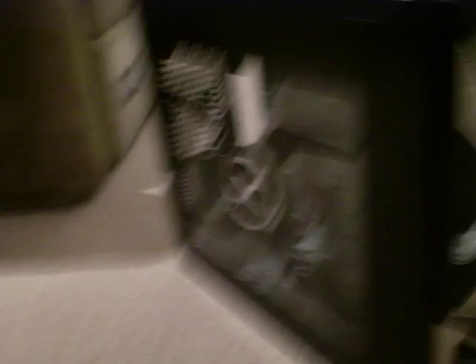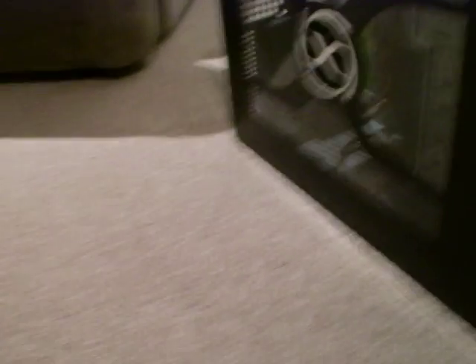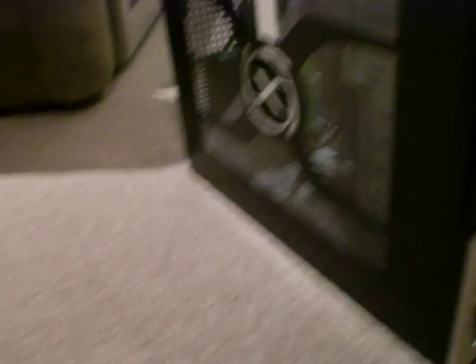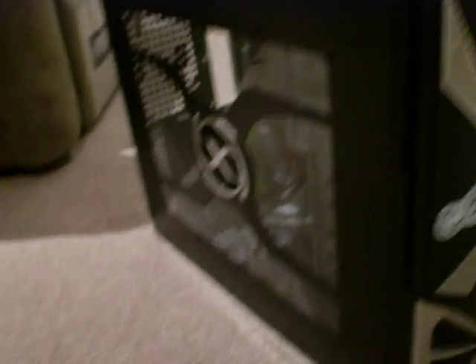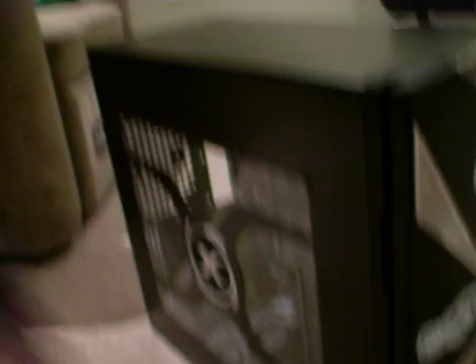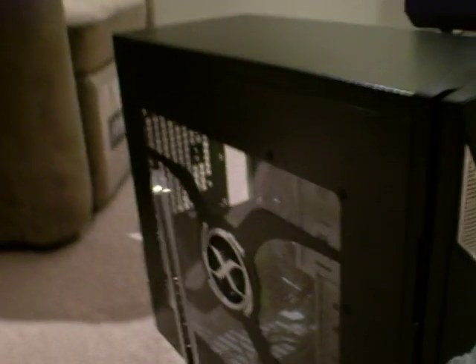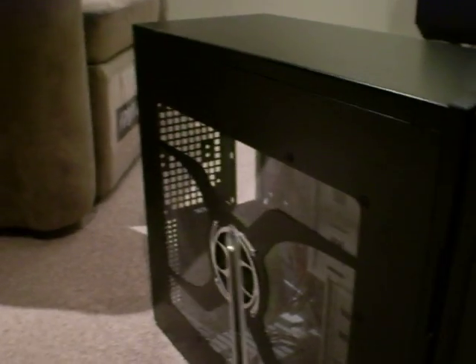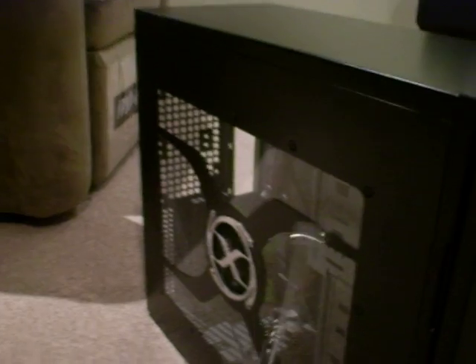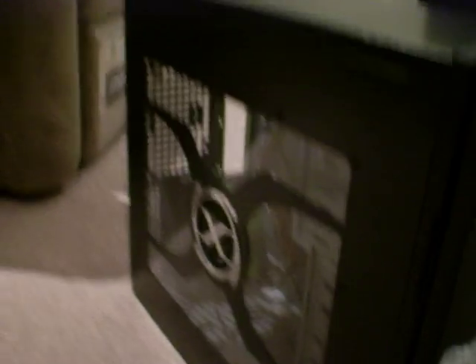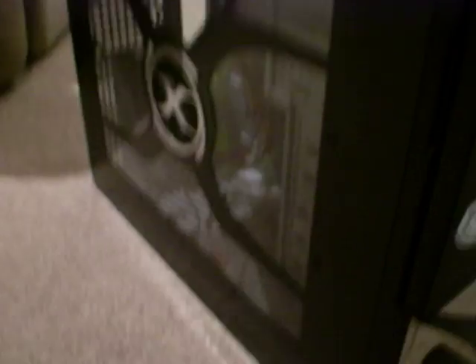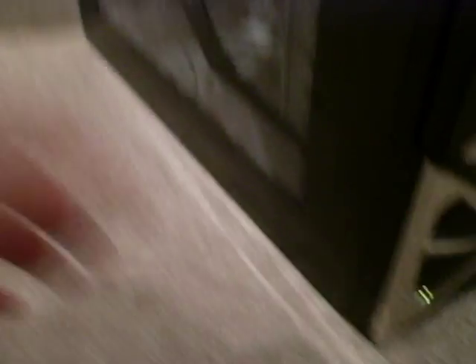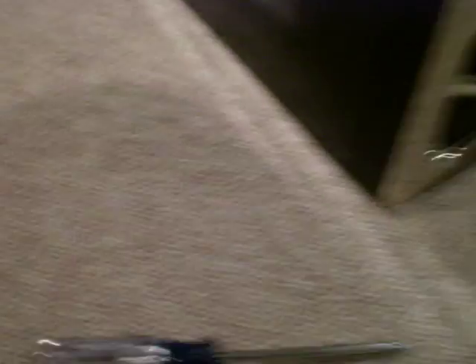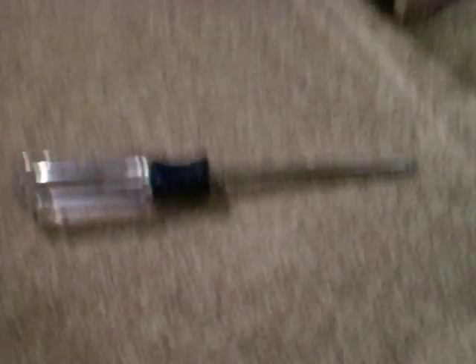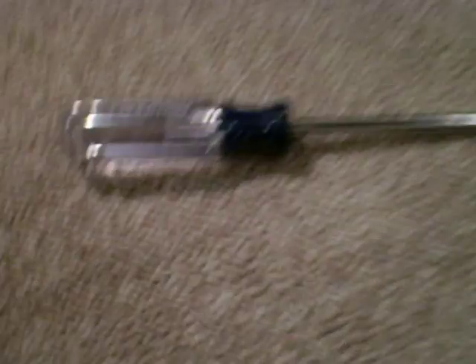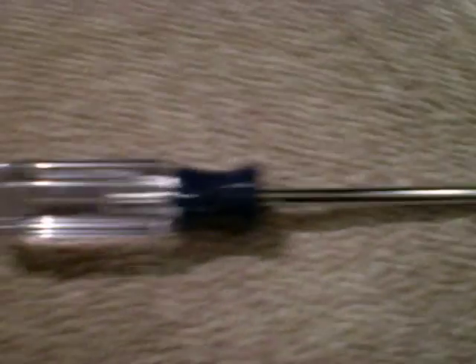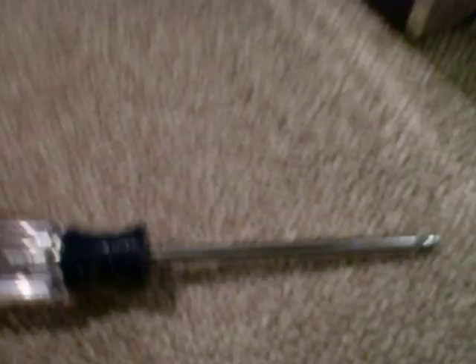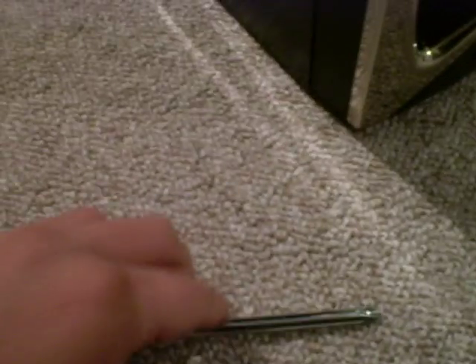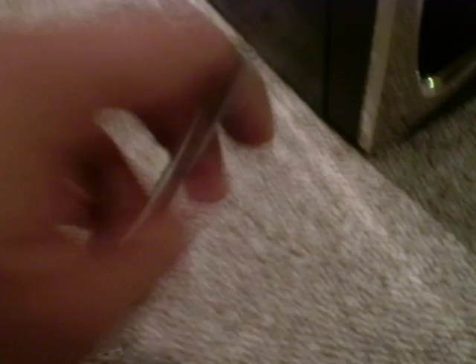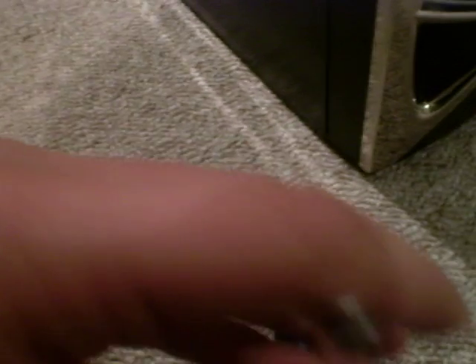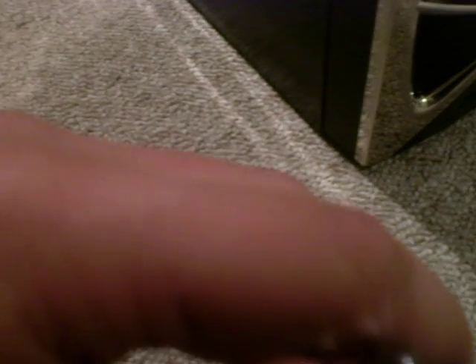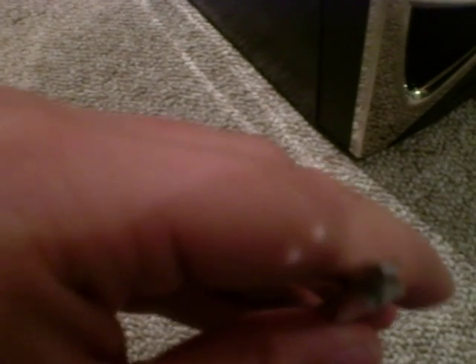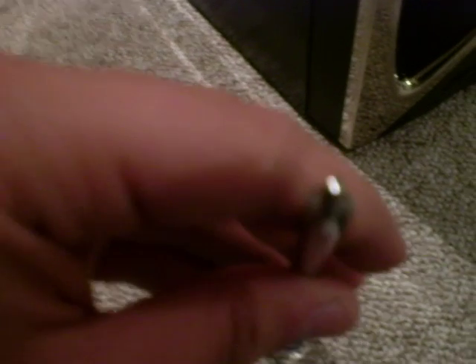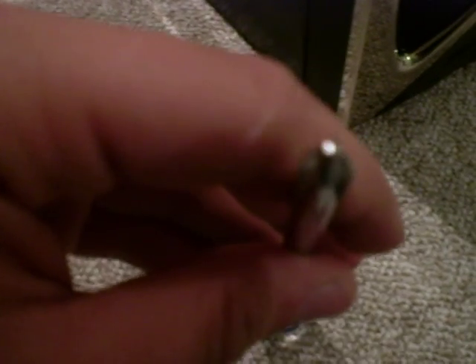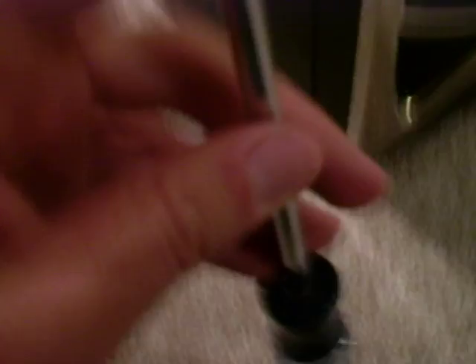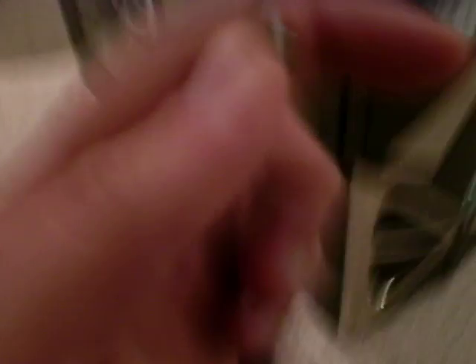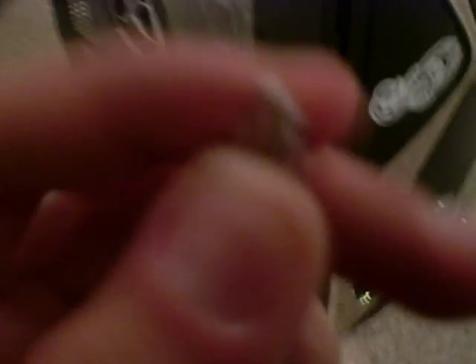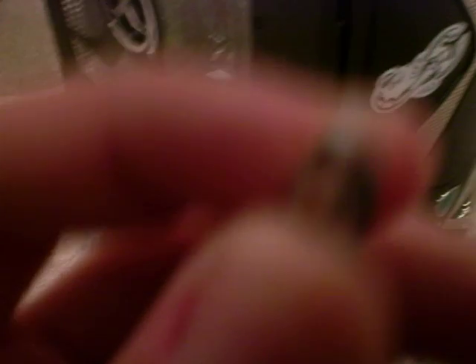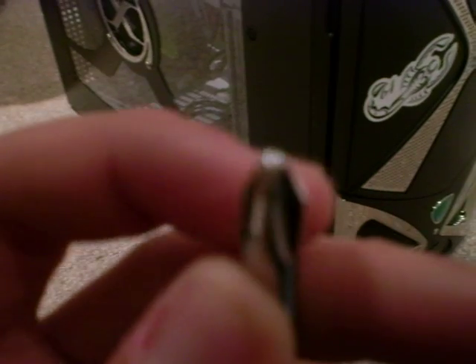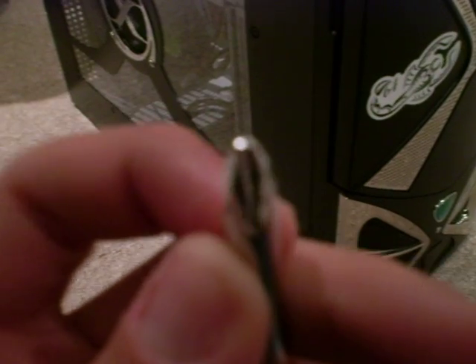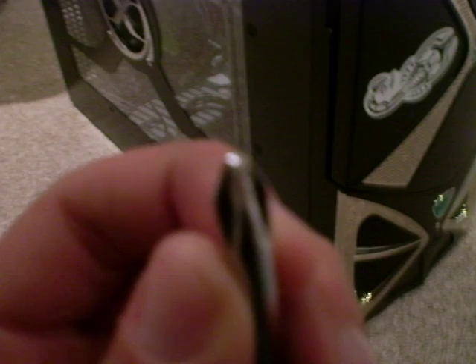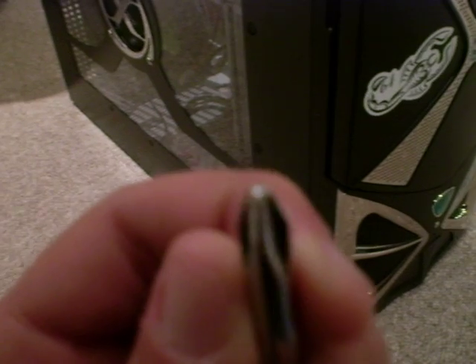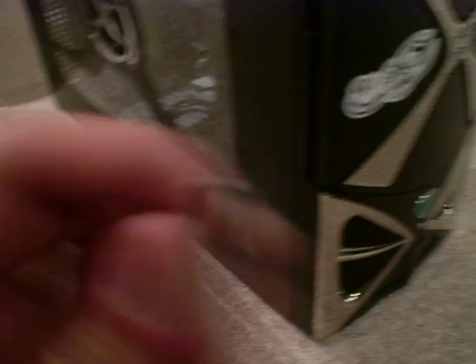First you will need — or might not need, but you probably will — a standard or a Philips, I don't know what they're called, the ones with the four heads. Those ones, yep.